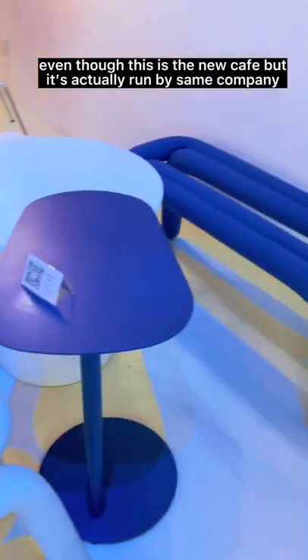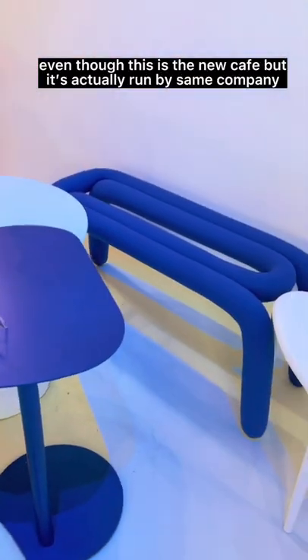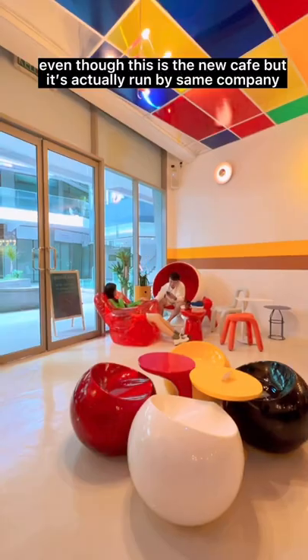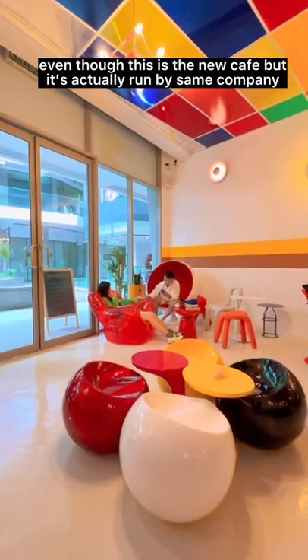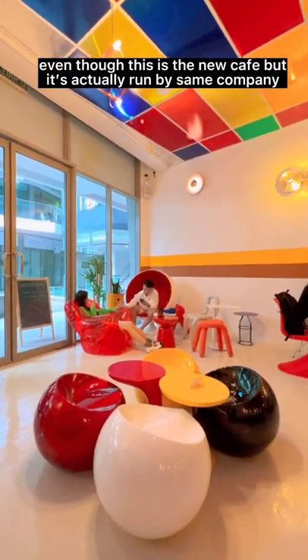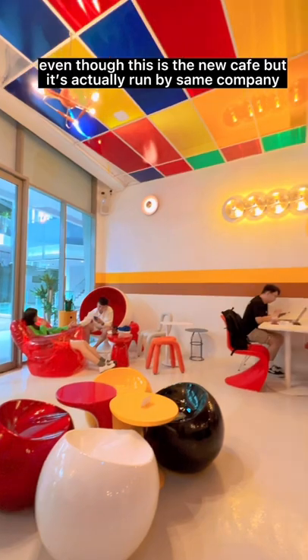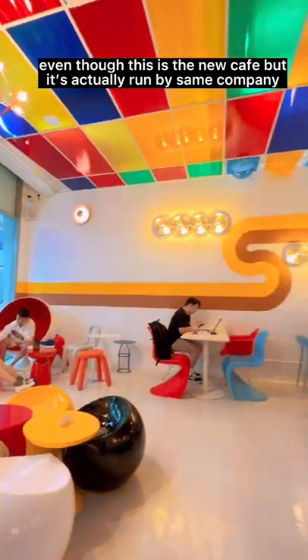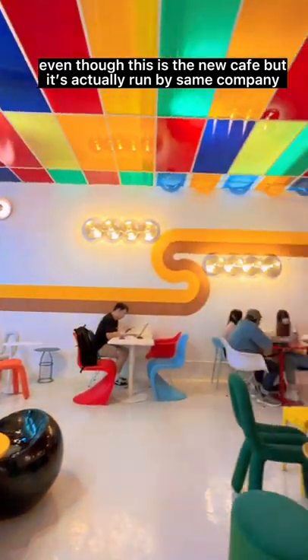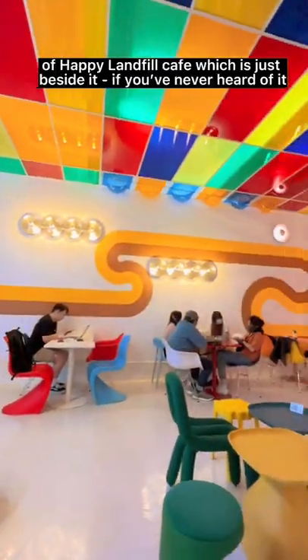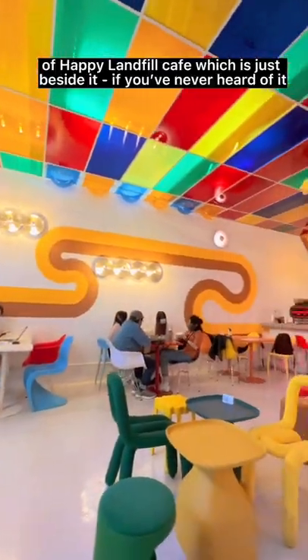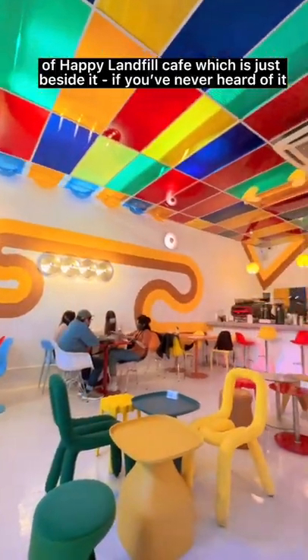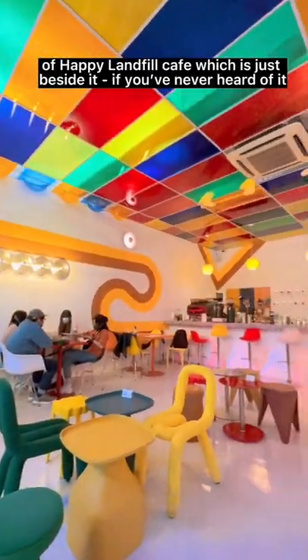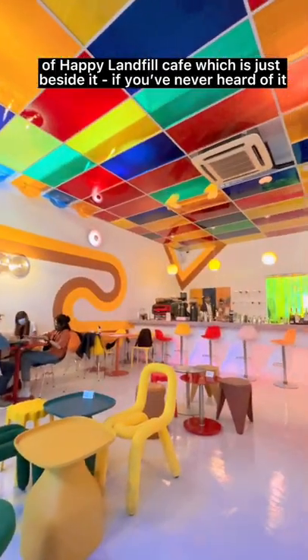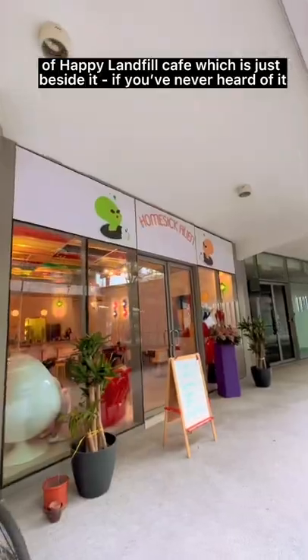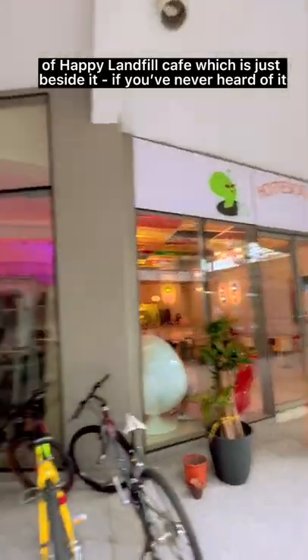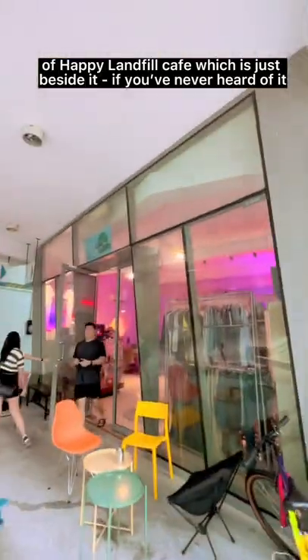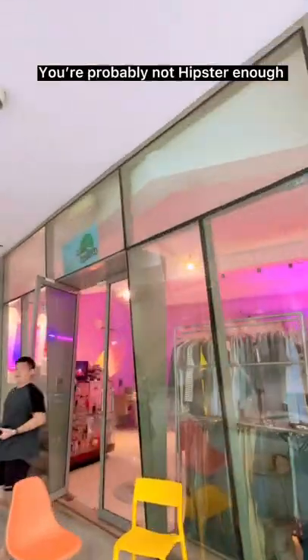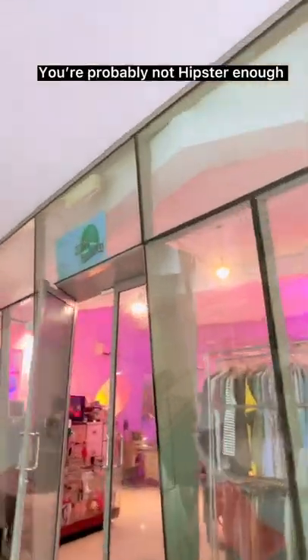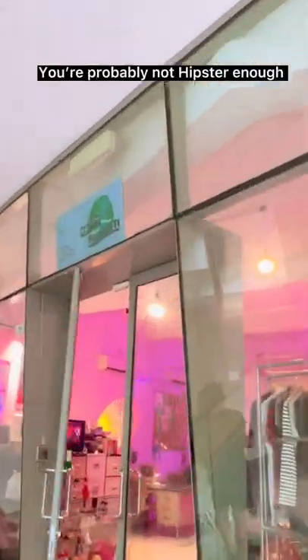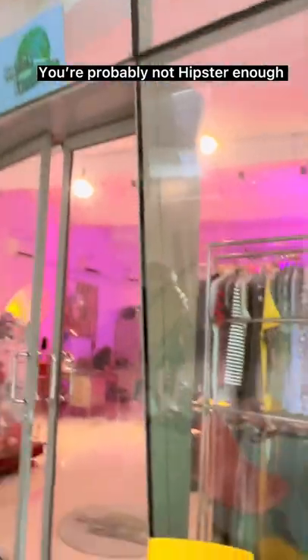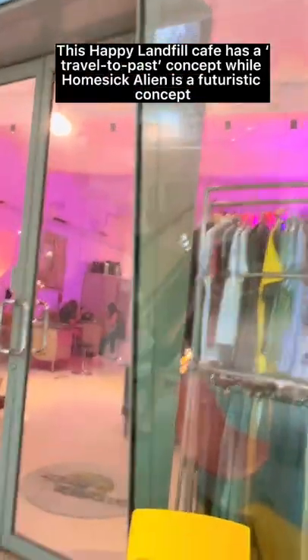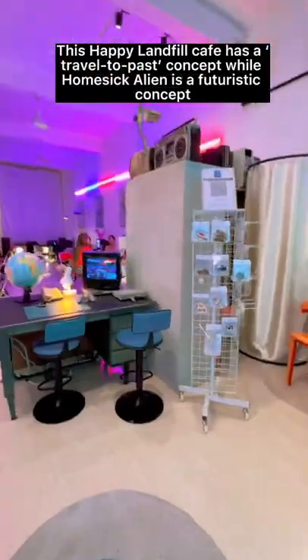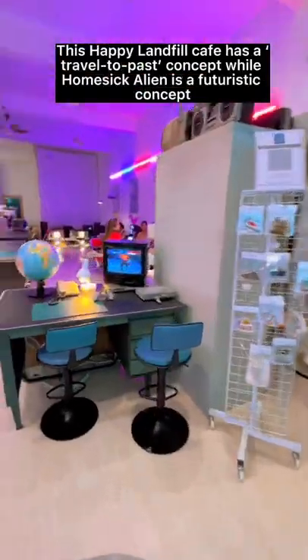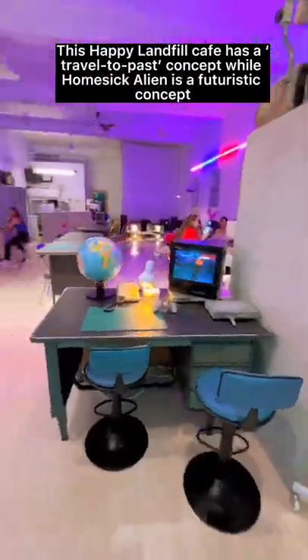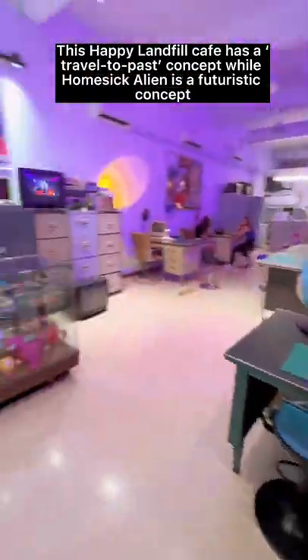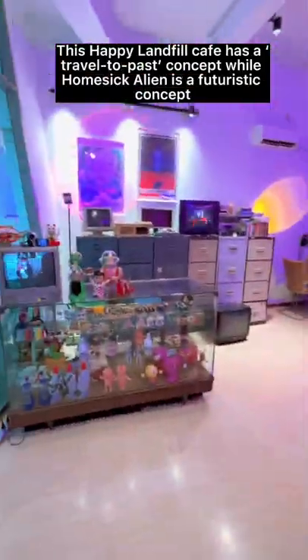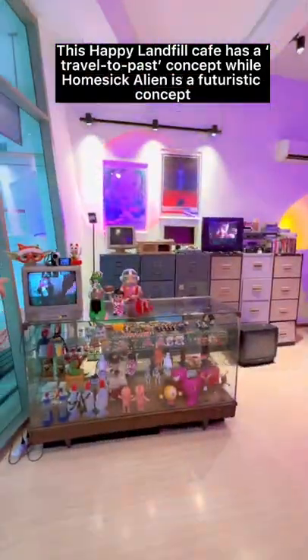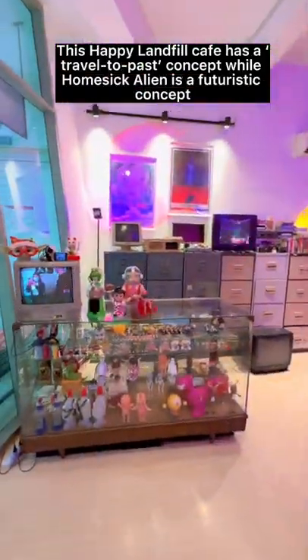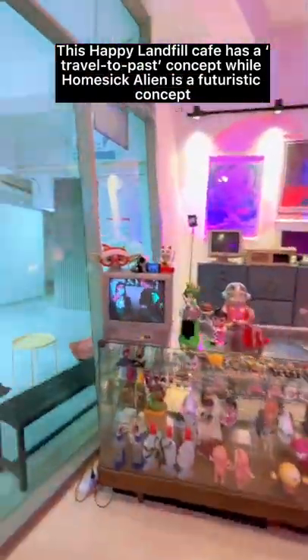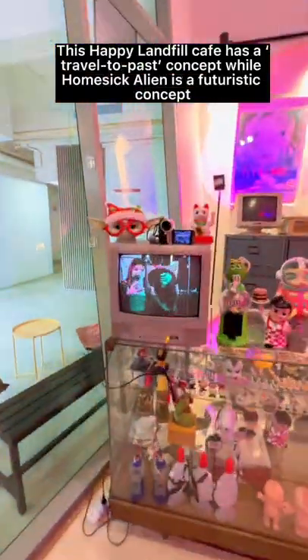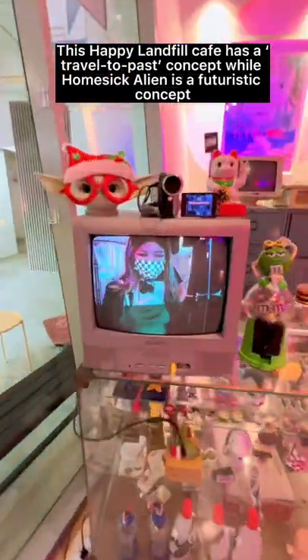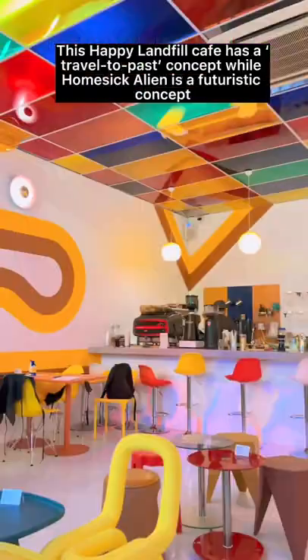Even though this is a new café, it's actually run by the same company as Happy Landfill Café, which is just beside it. Never heard of this café? You're probably not hip enough. Anyways, Happy Landfill Café has a travel-to-the-past concept, while this Homesick Alien café is a futuristic concept.